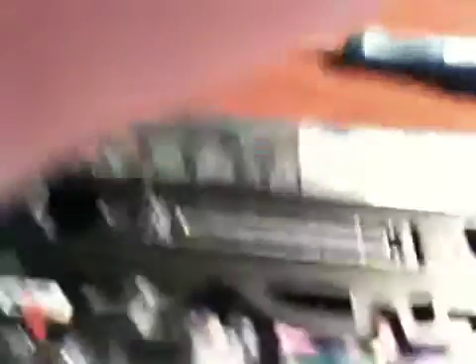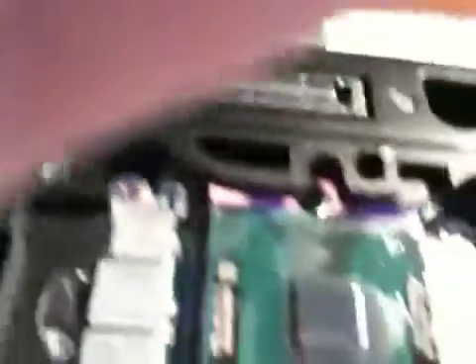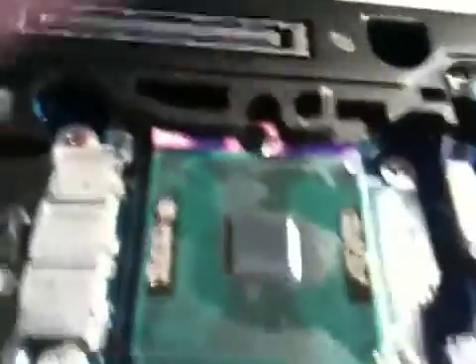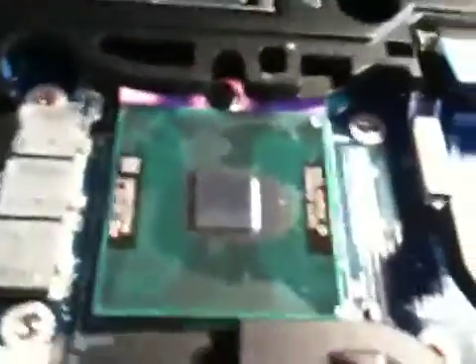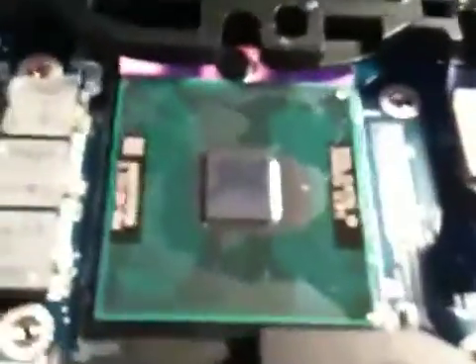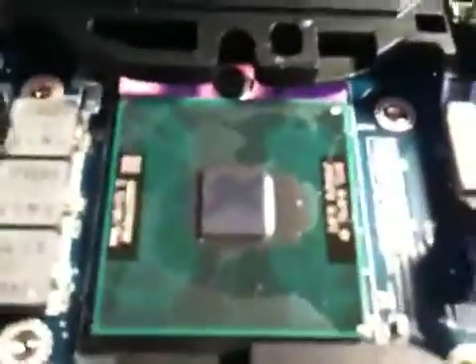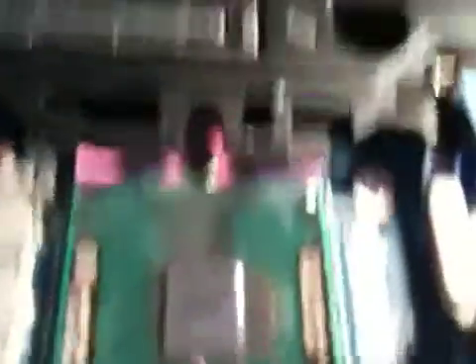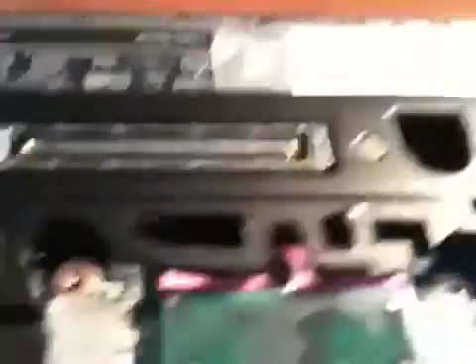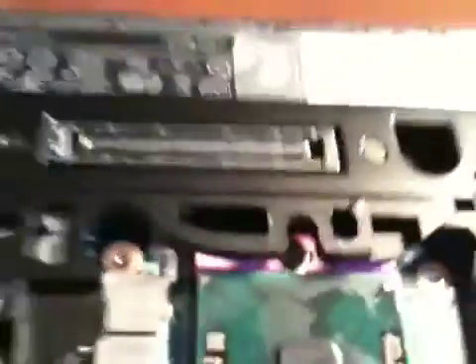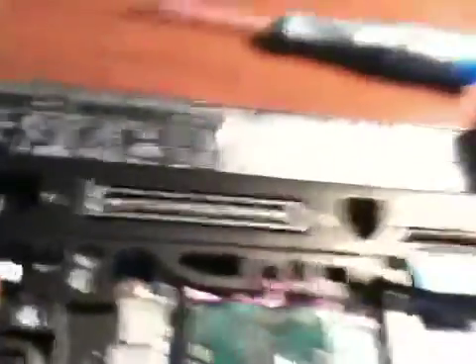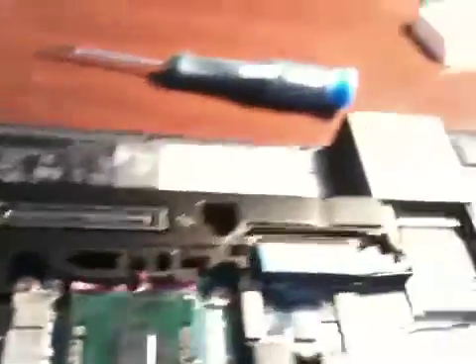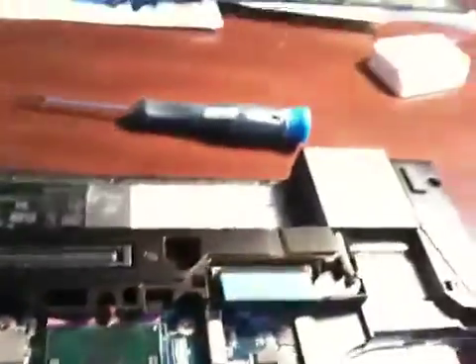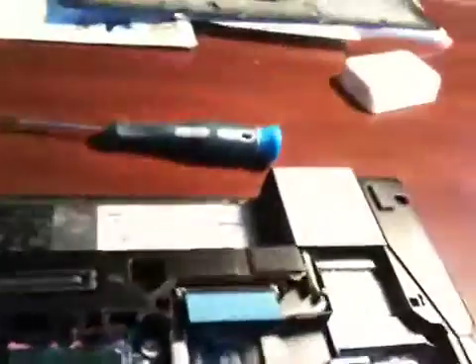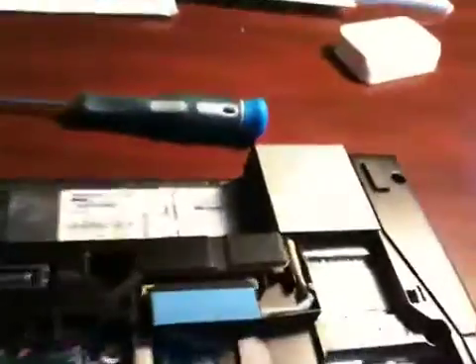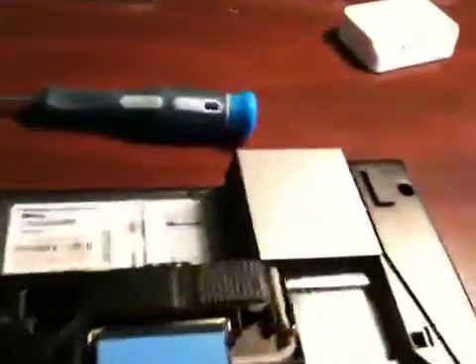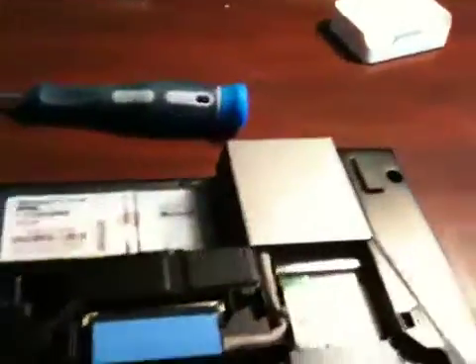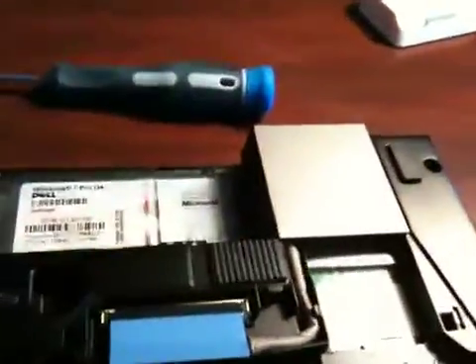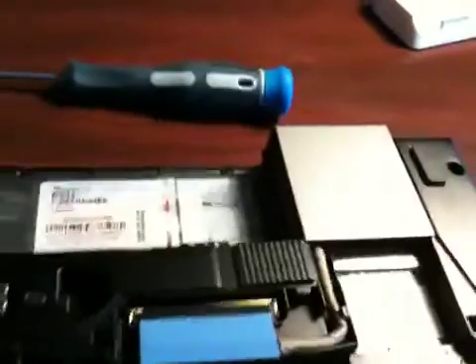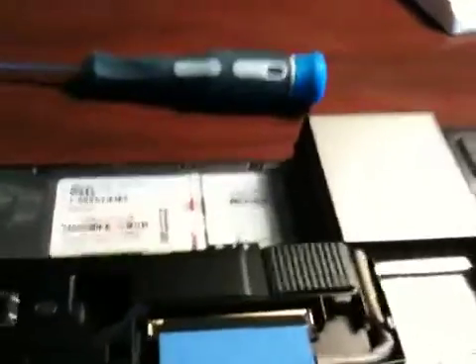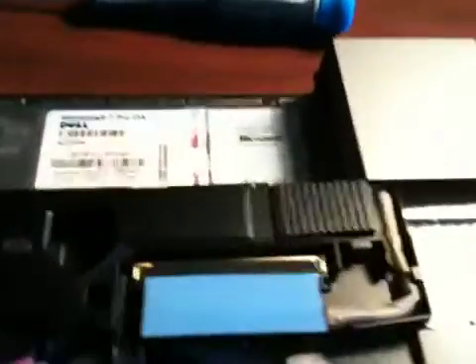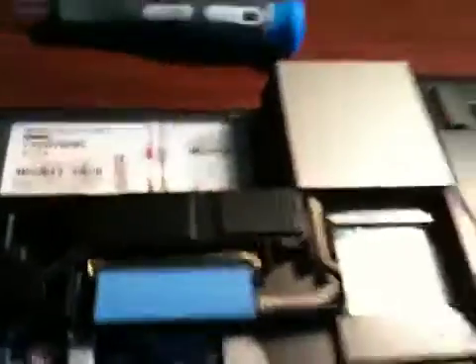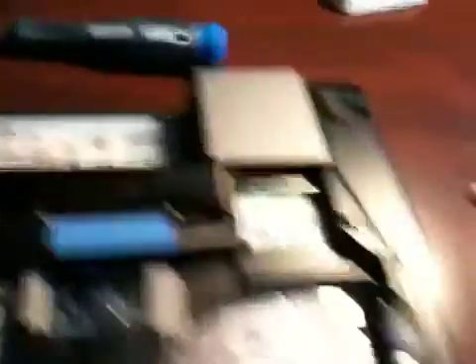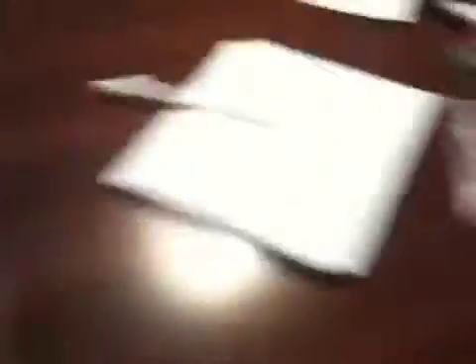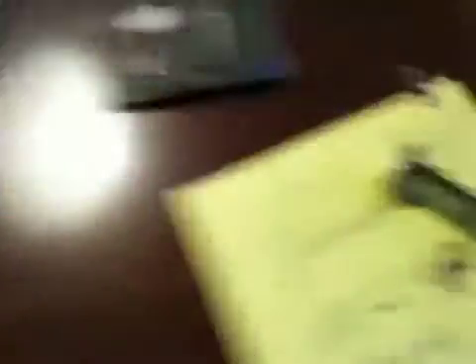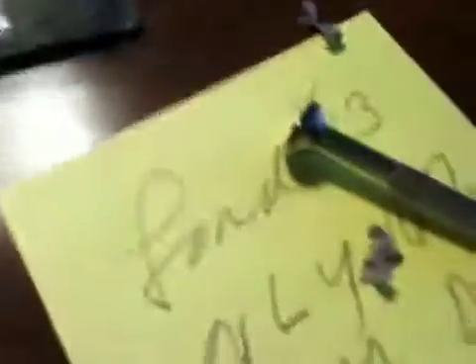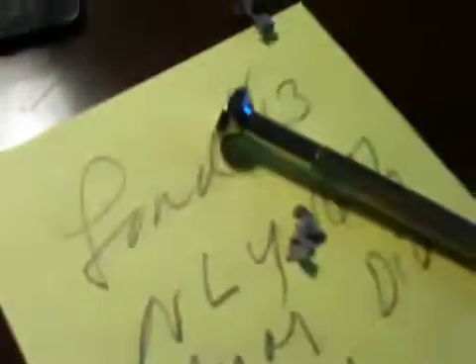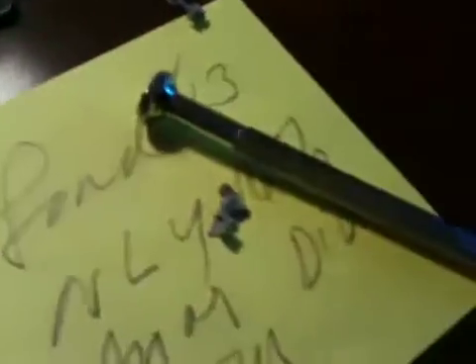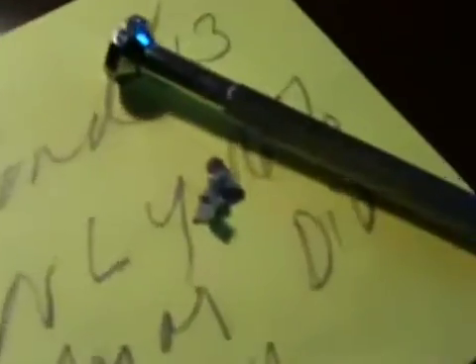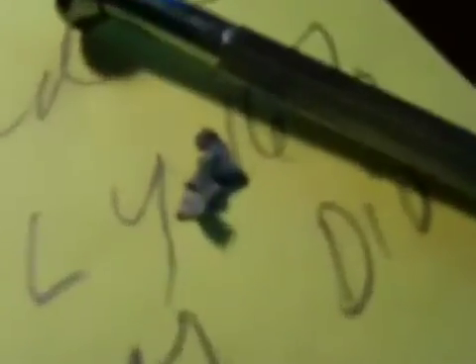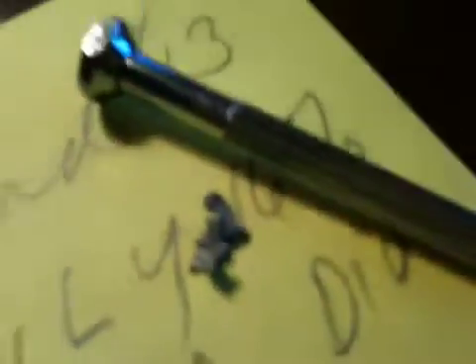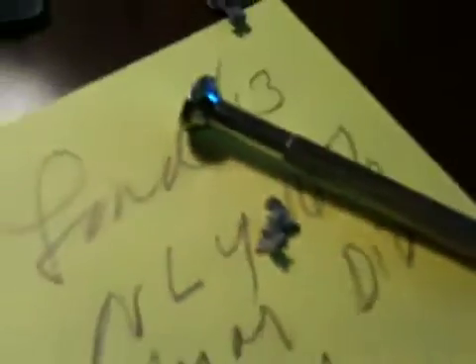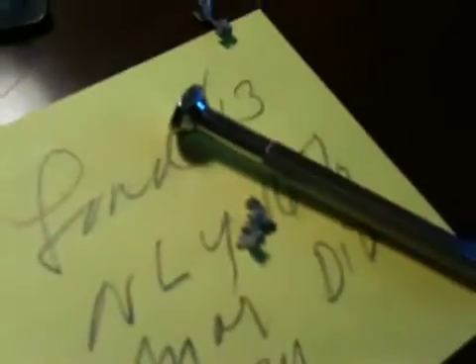Now we have our clean Intel Core Duo. Now the fun part — you can see there the thermal compound that I spread off right there.